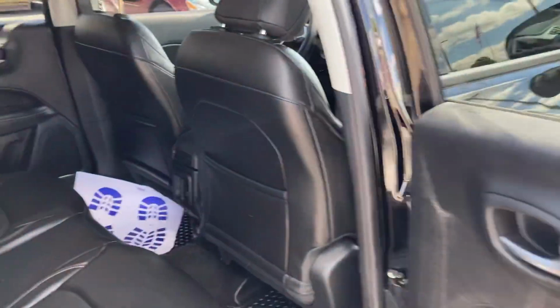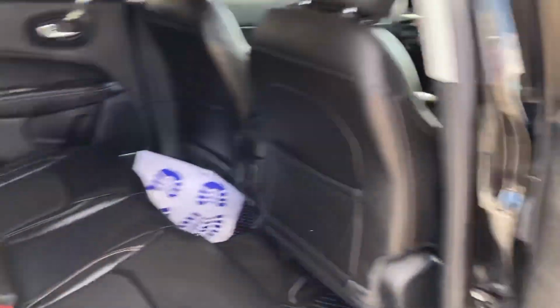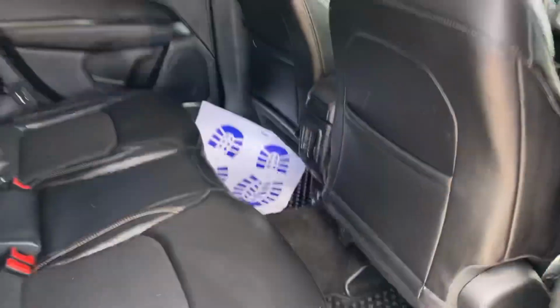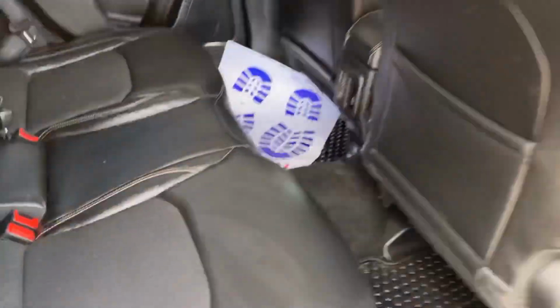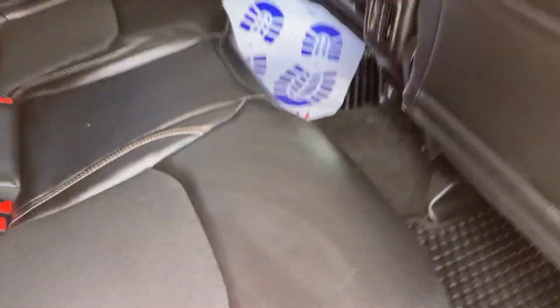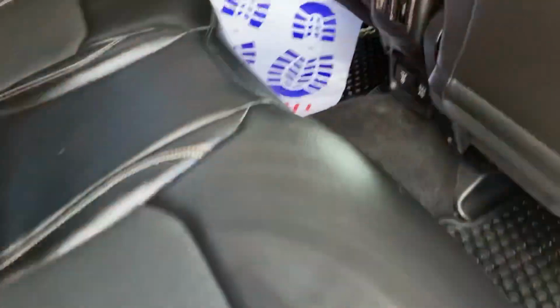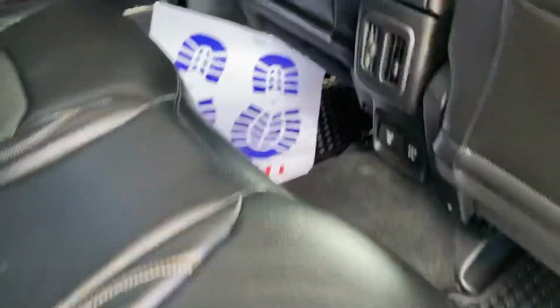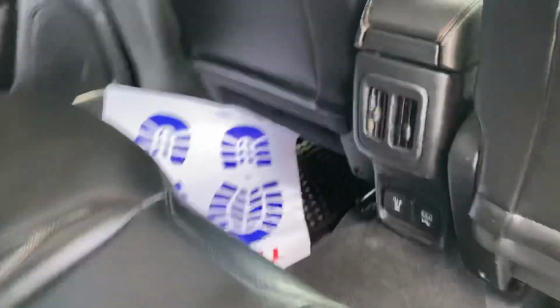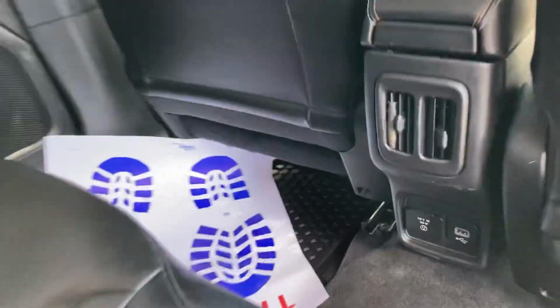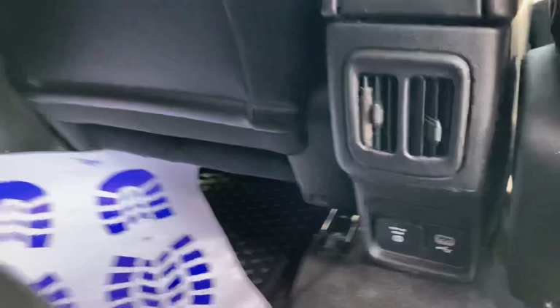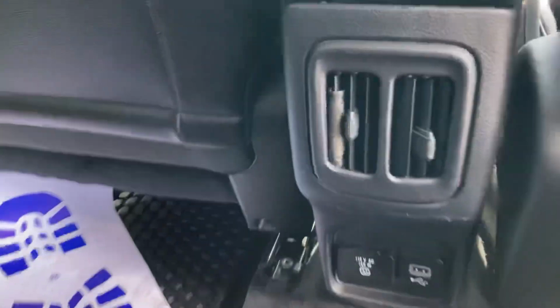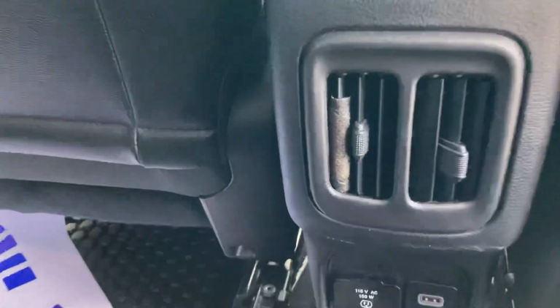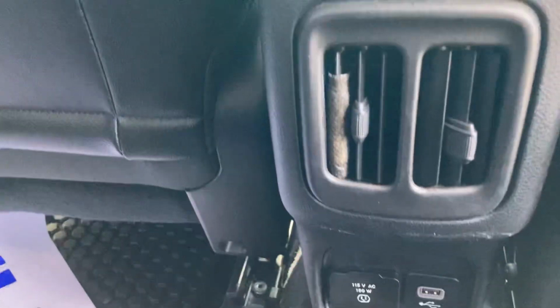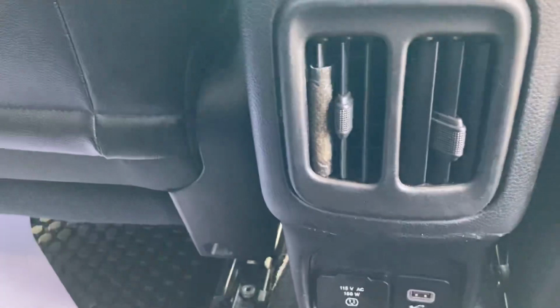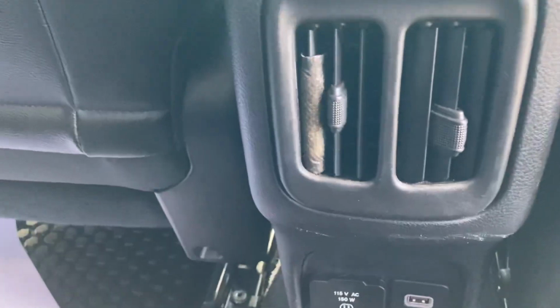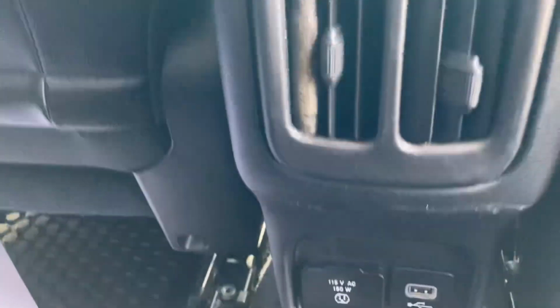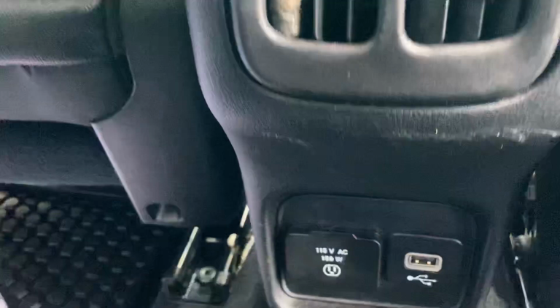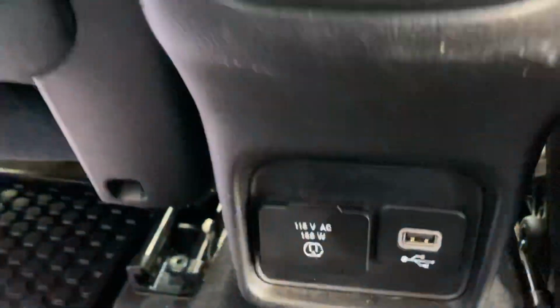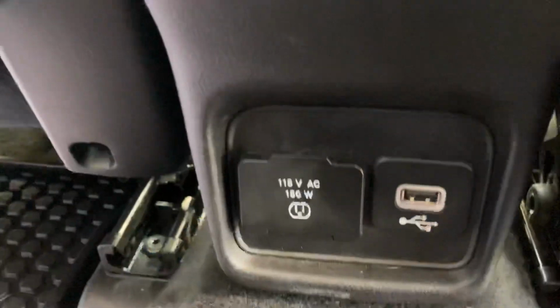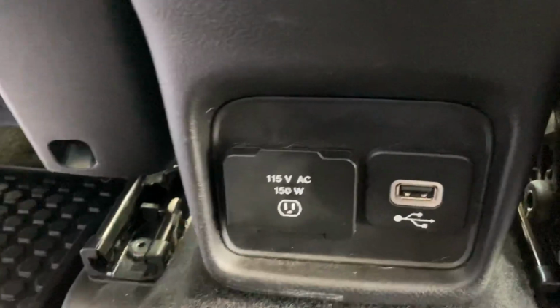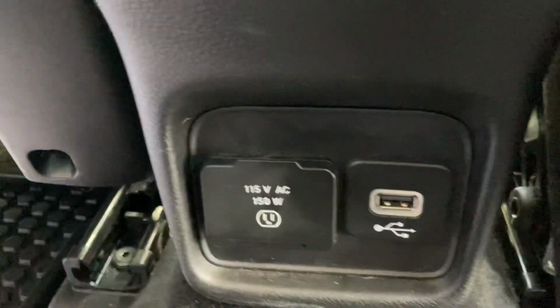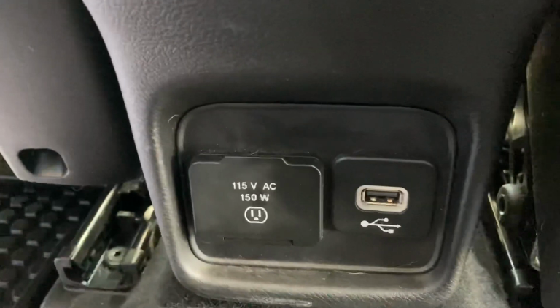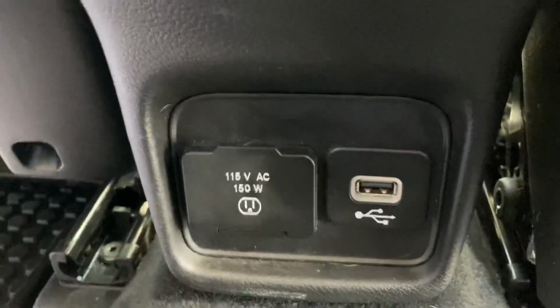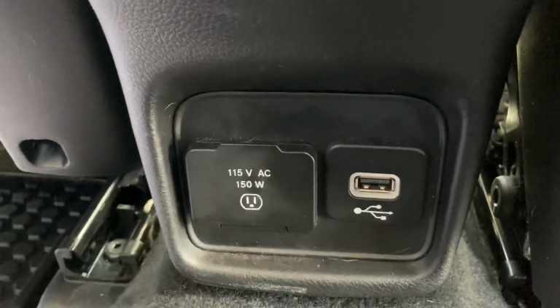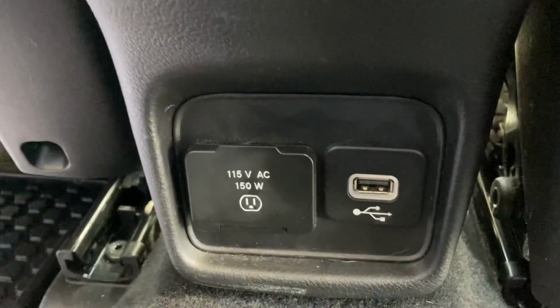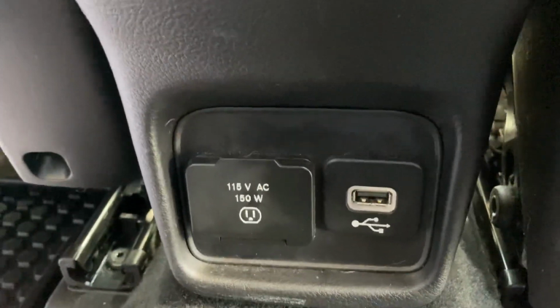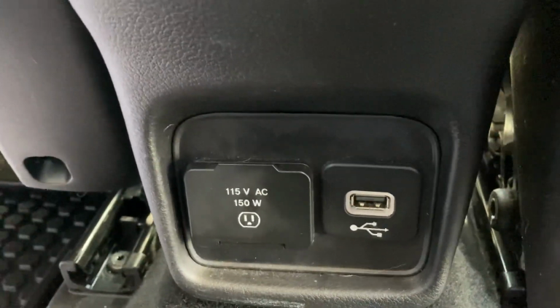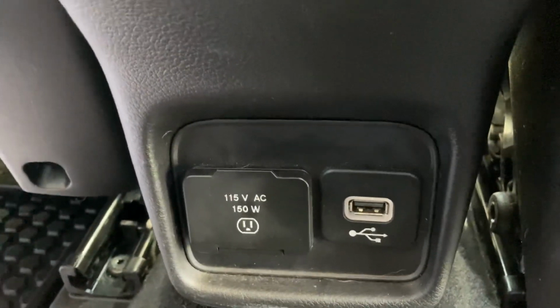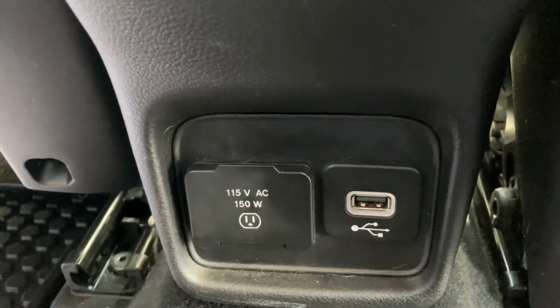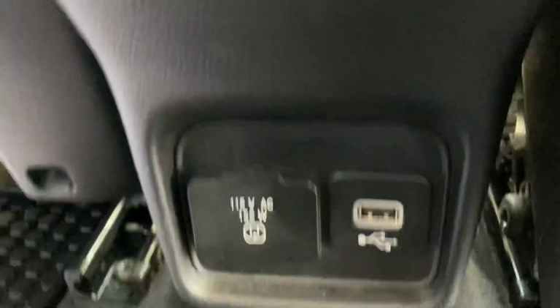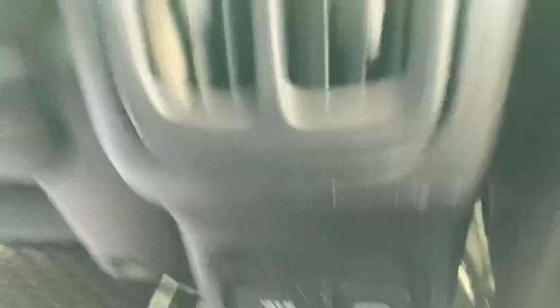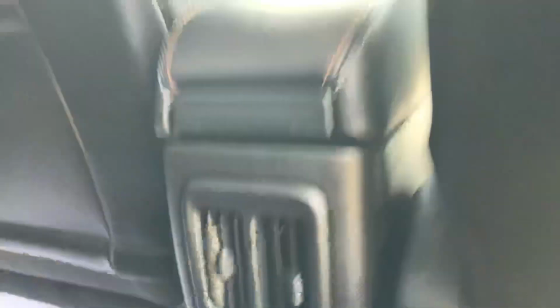Backseat has tons of room. There are vents in the backseat for backseat passengers, as well as an AC 110 outlet and a USB port to charge with.